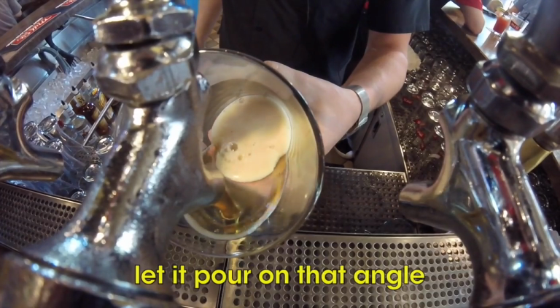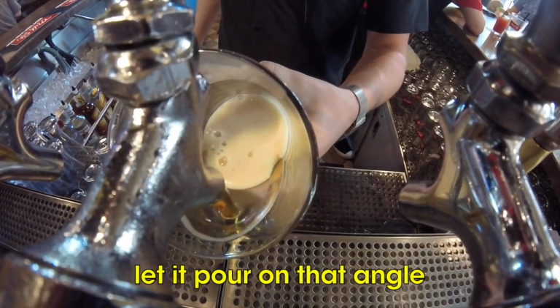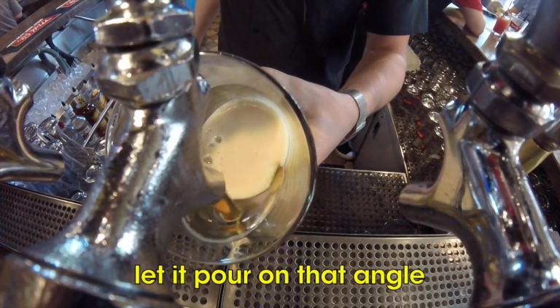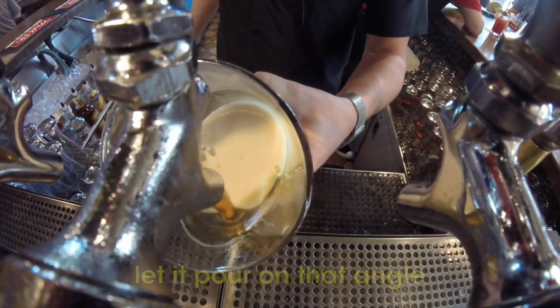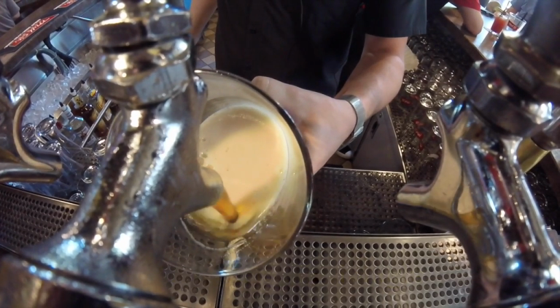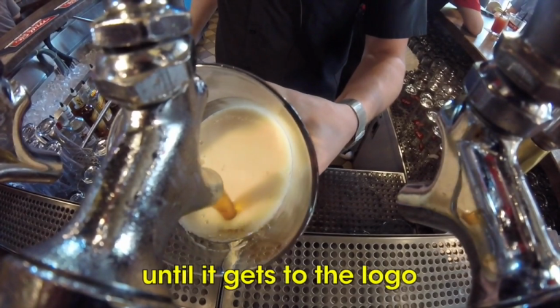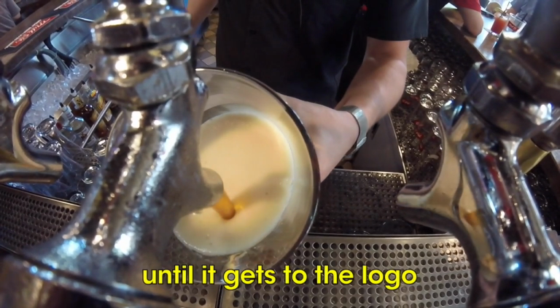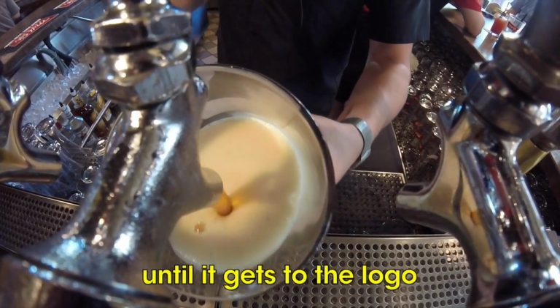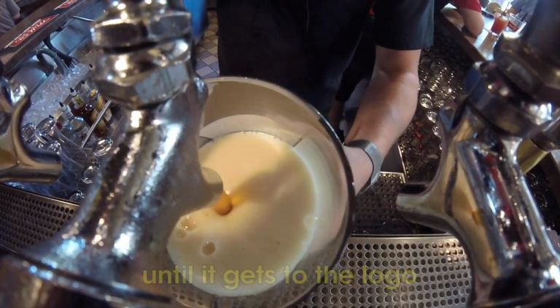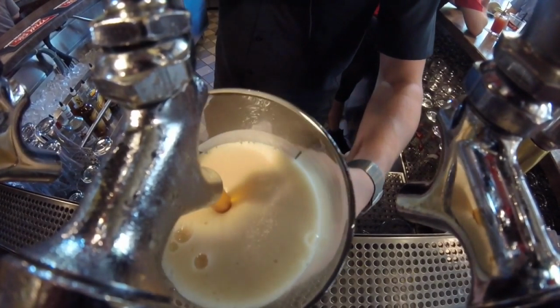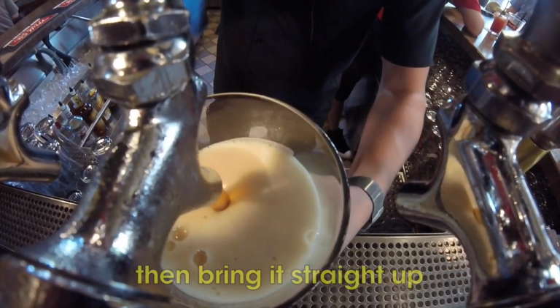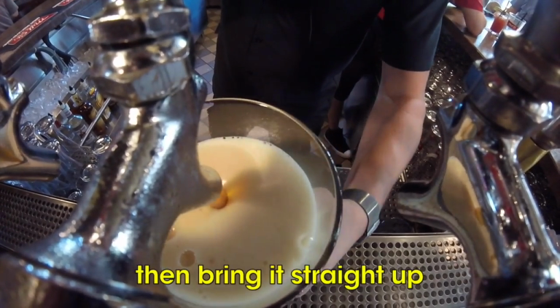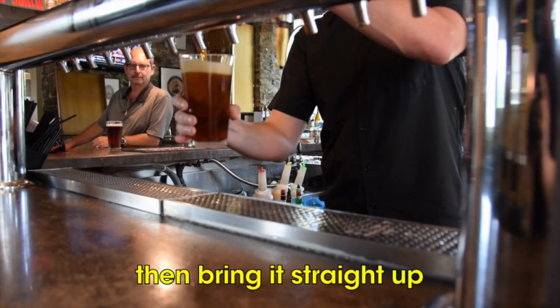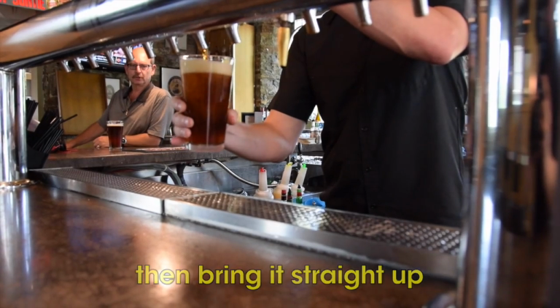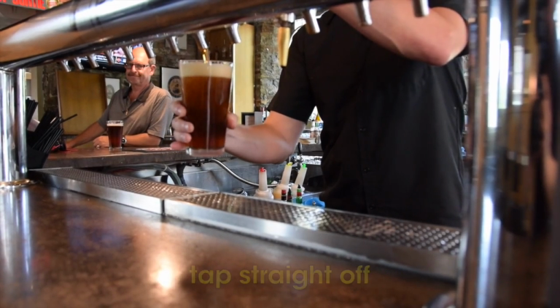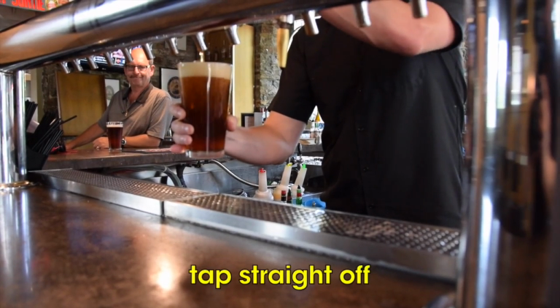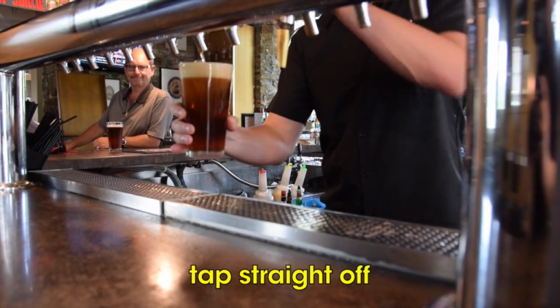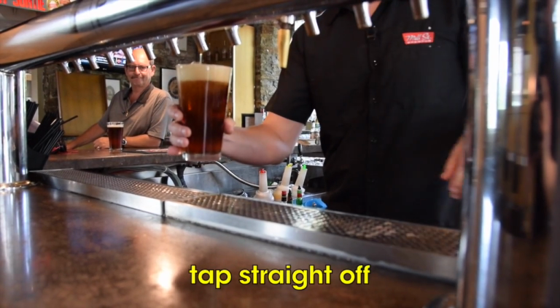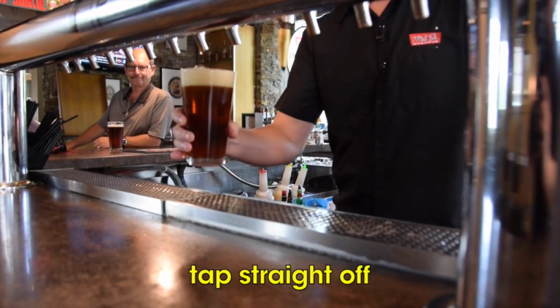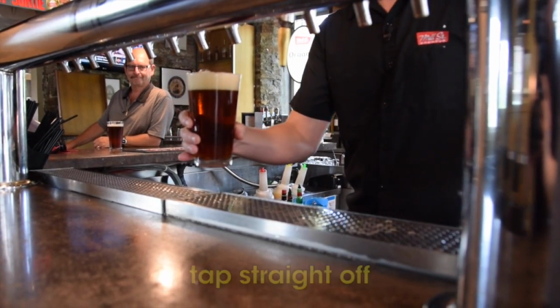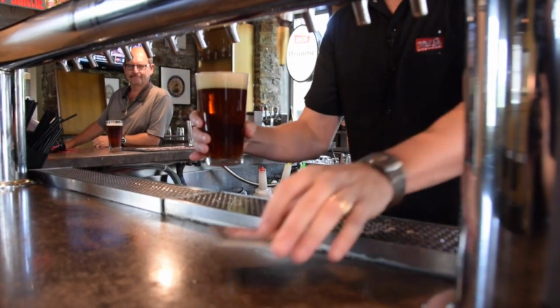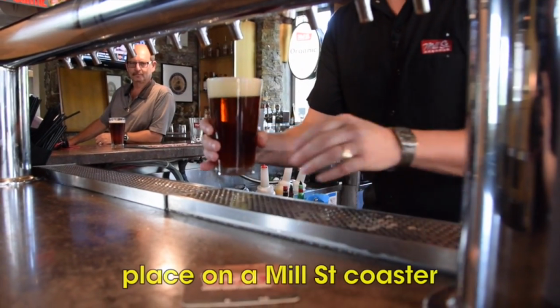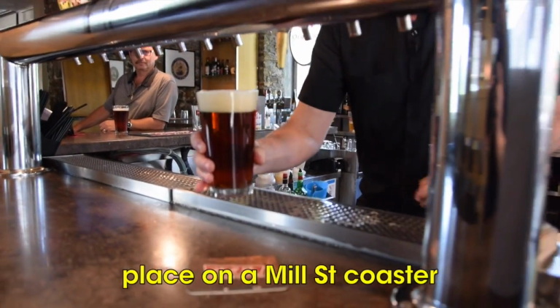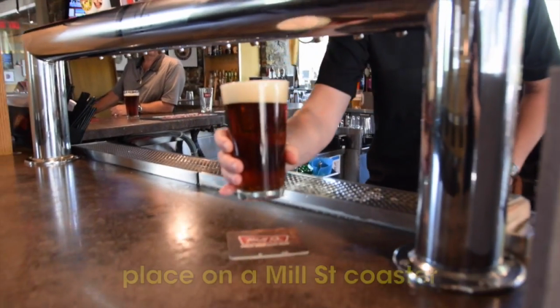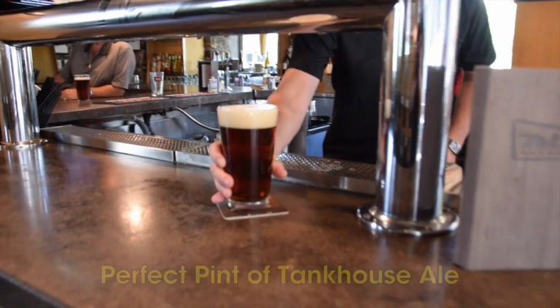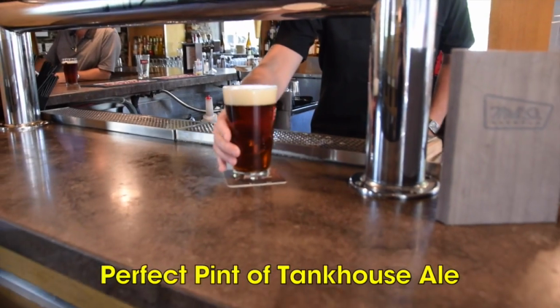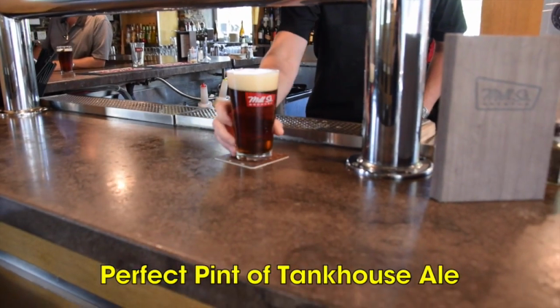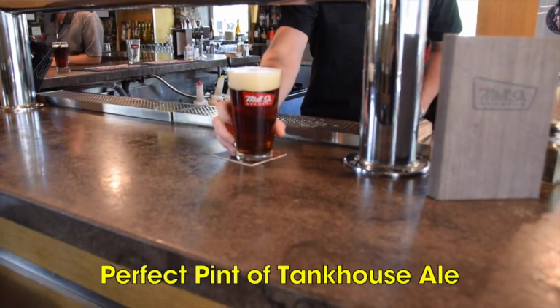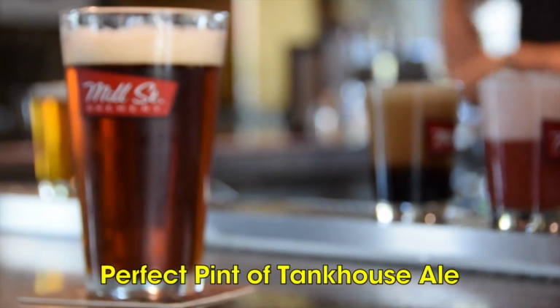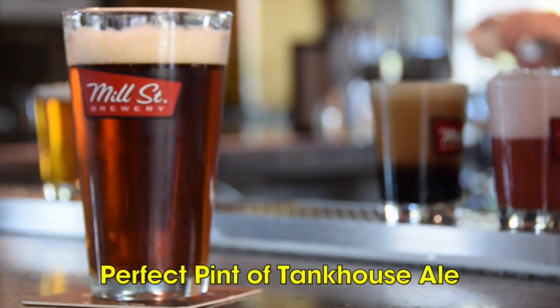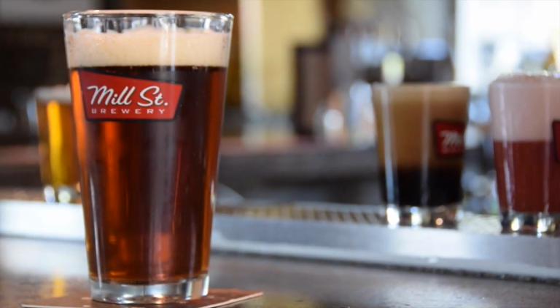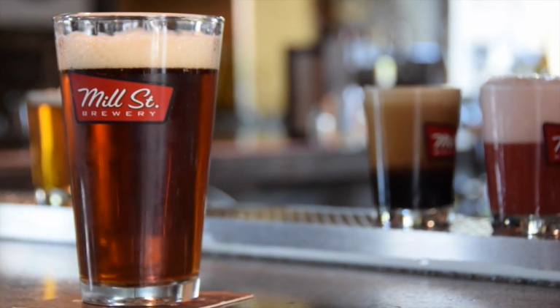Let it pour on an angle like that until it gets to about the logo, then bring it straight up and top straight off. Put it on a Mill Street coaster, serve the logo out. Tankhouse Pale Ale — cheers.